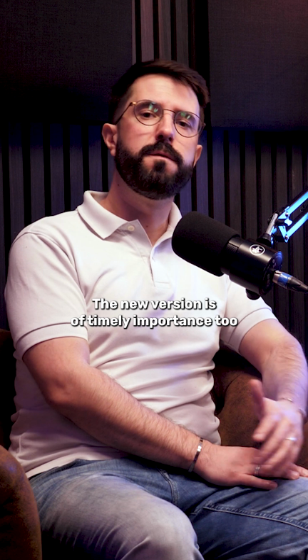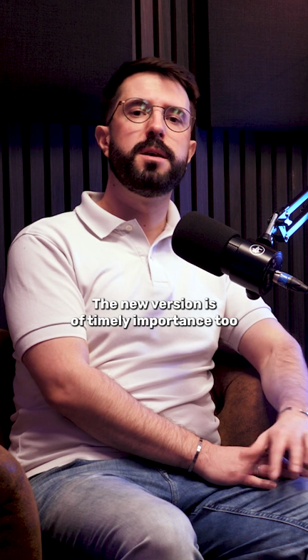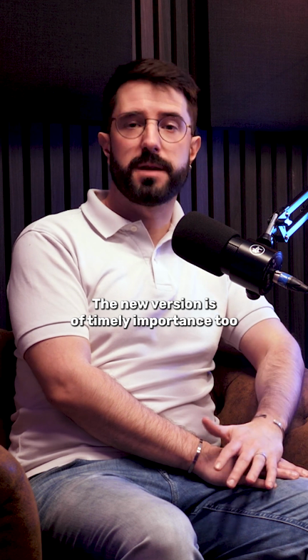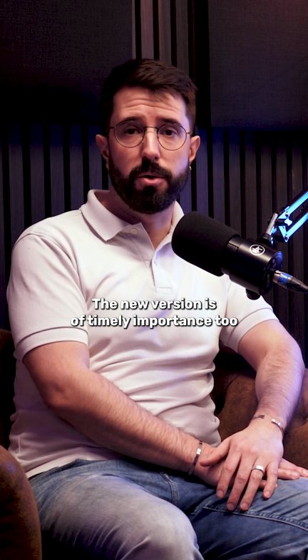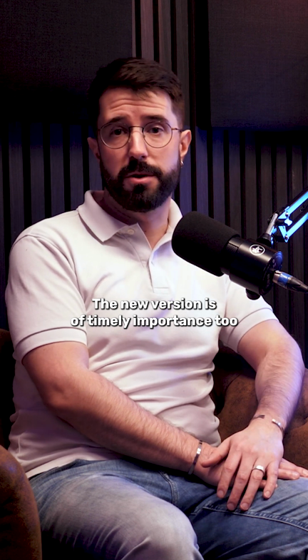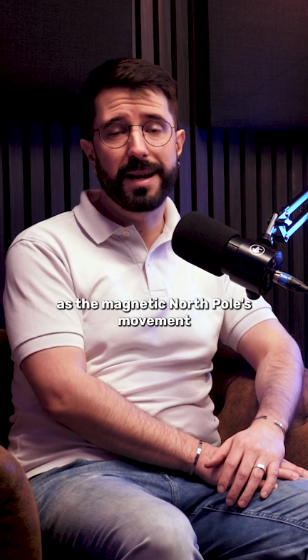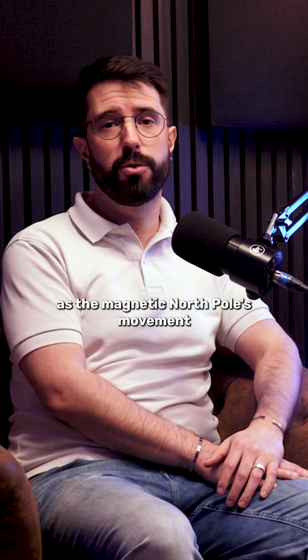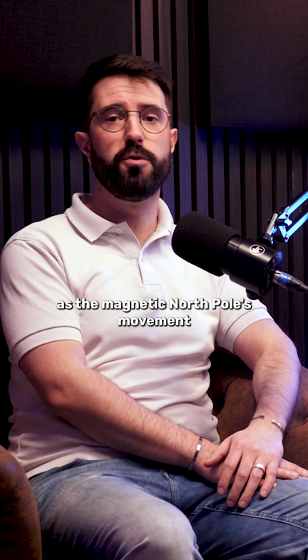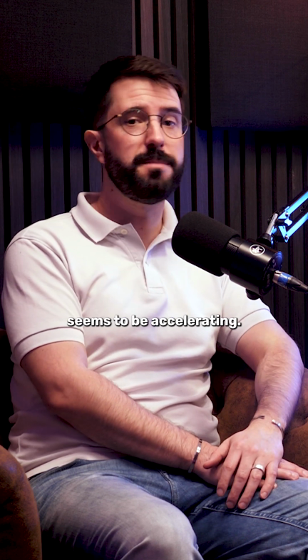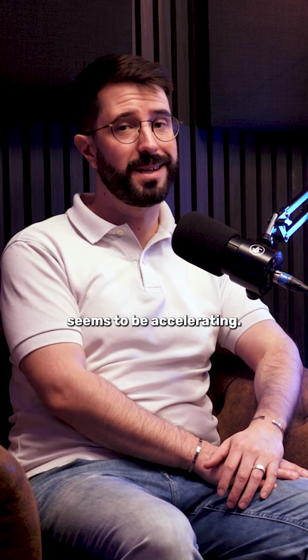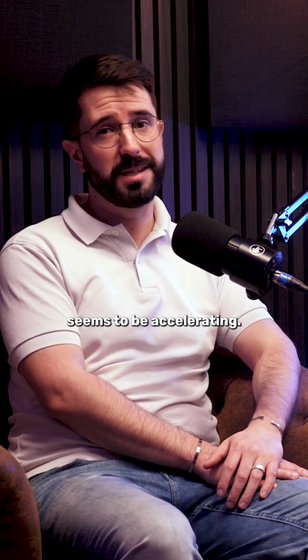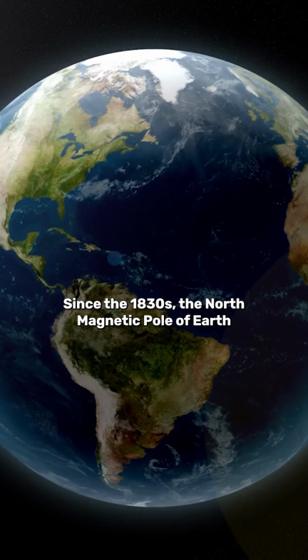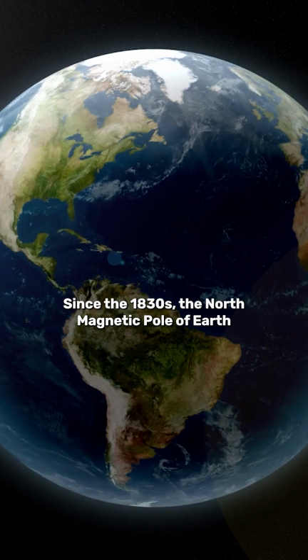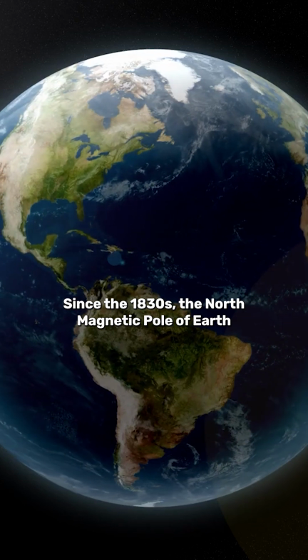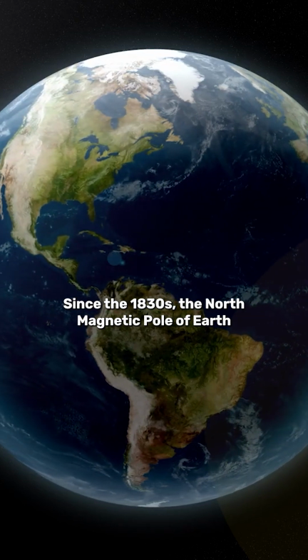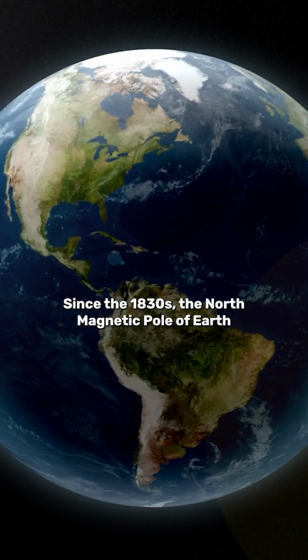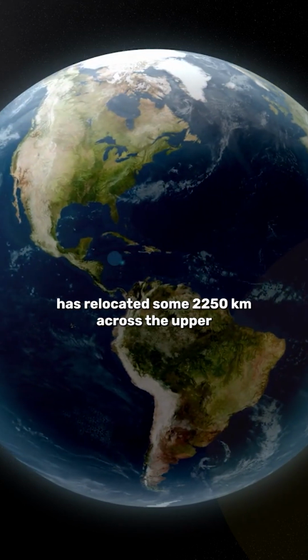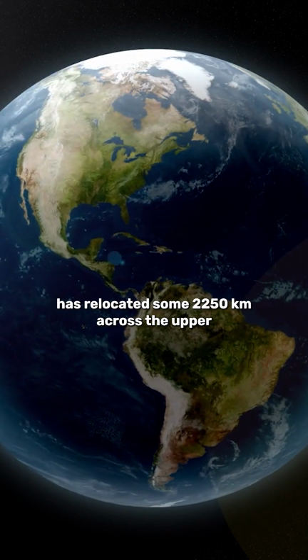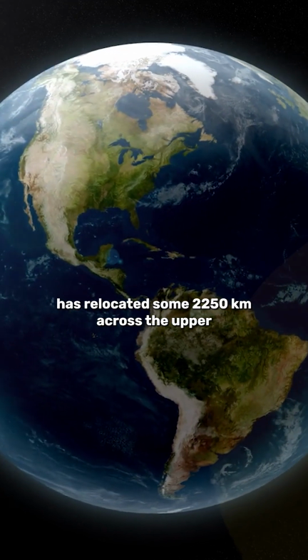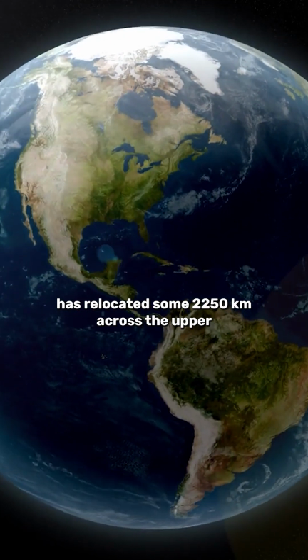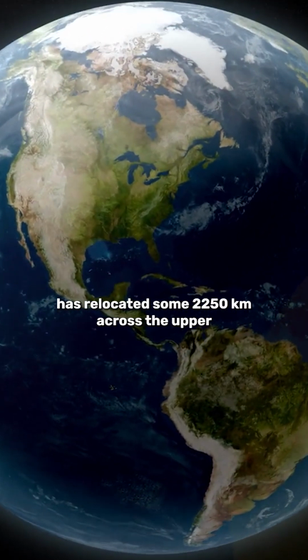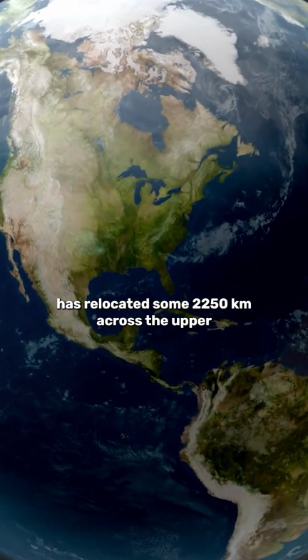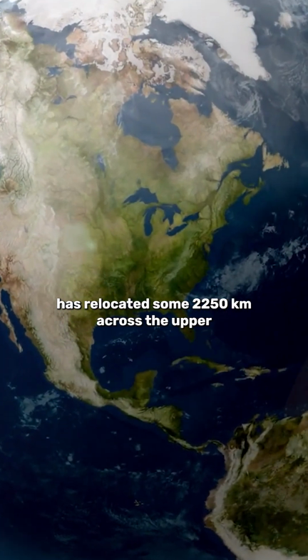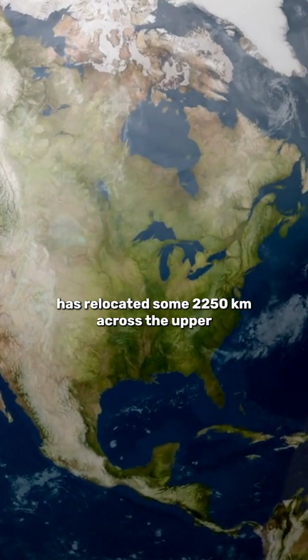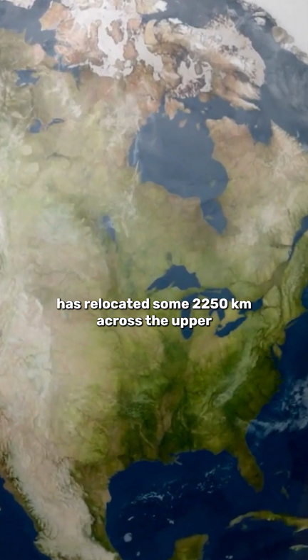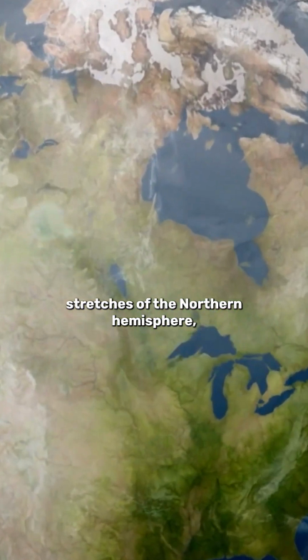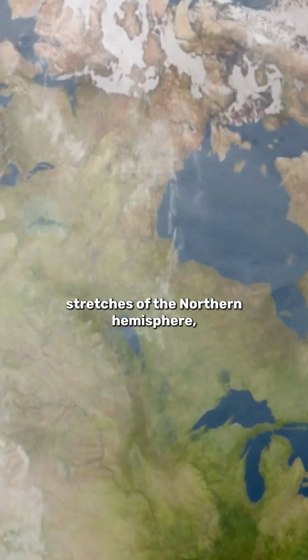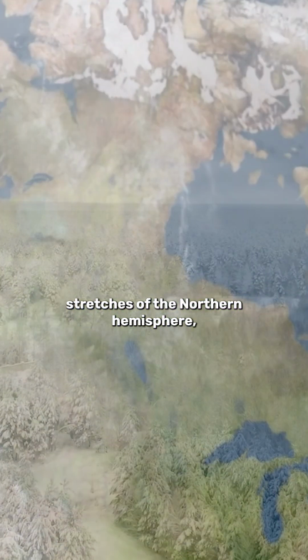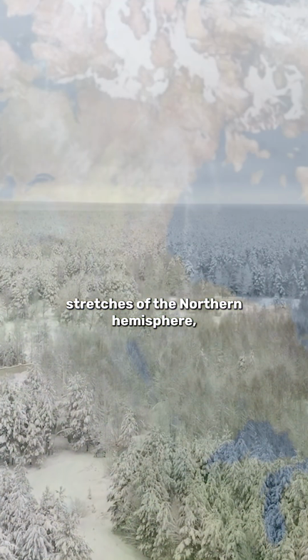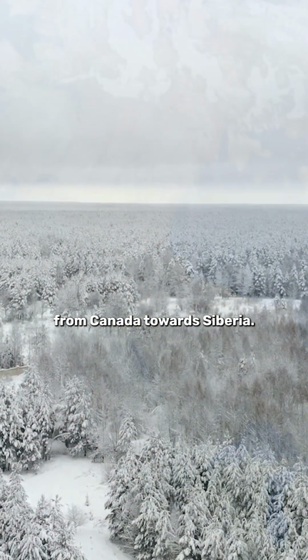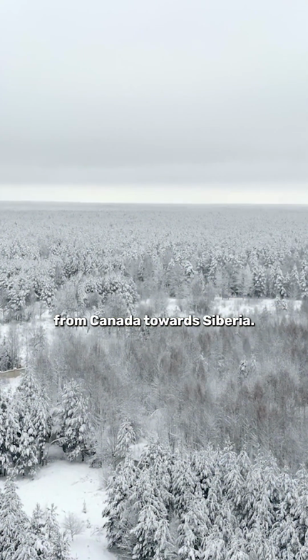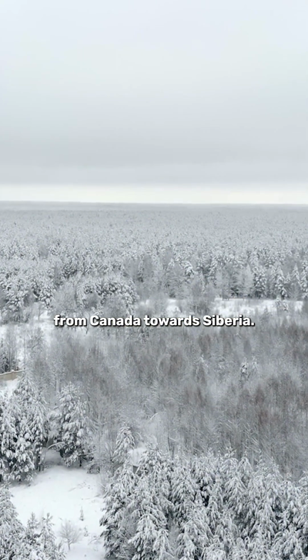The new version is of timely importance too, as the magnetic north pole's movement seems to be accelerating. Since the 1830s, the North magnetic pole of Earth has relocated some 2,250 kilometres across the upper stretches of the northern hemisphere, from Canada towards Siberia.